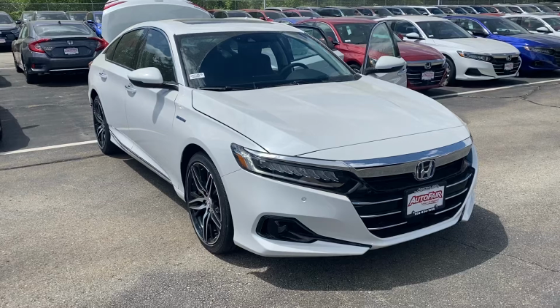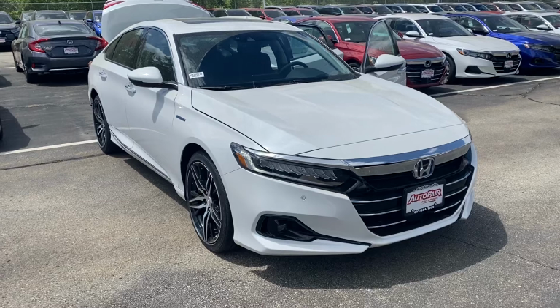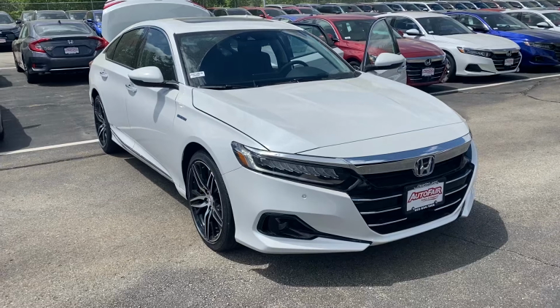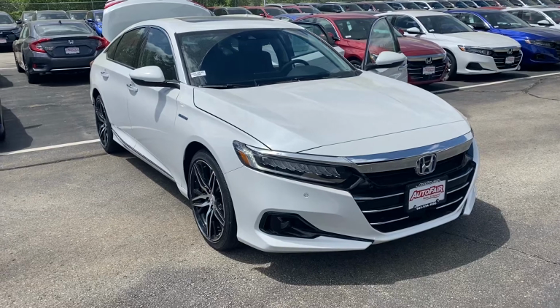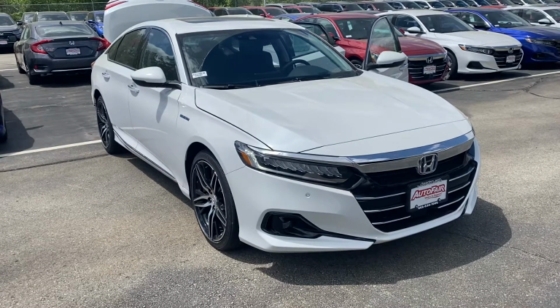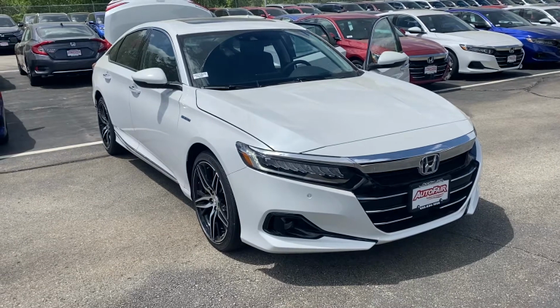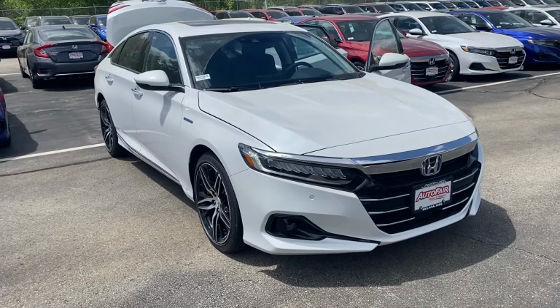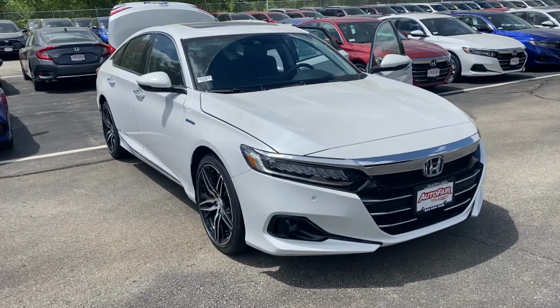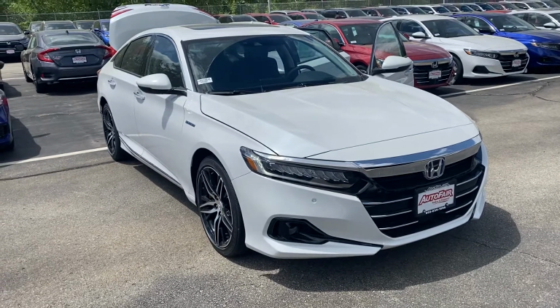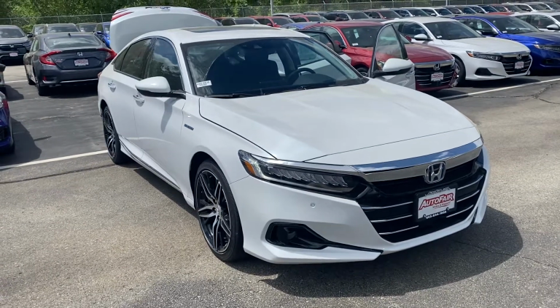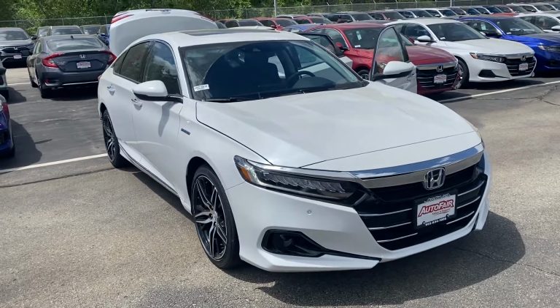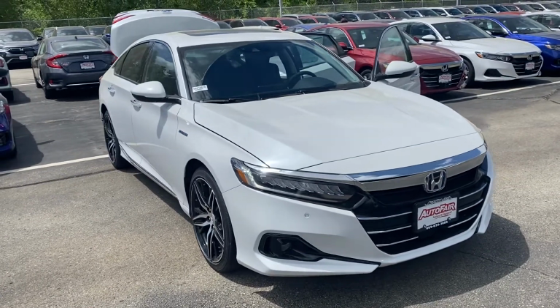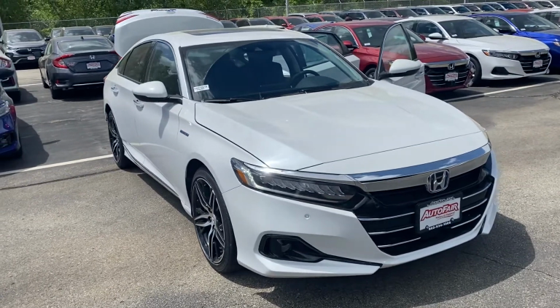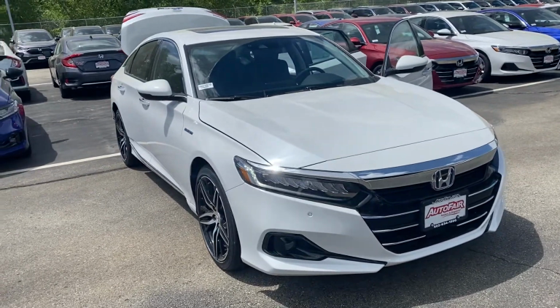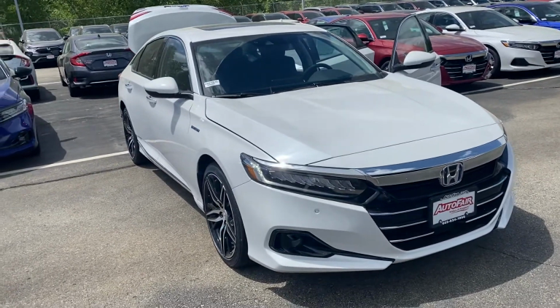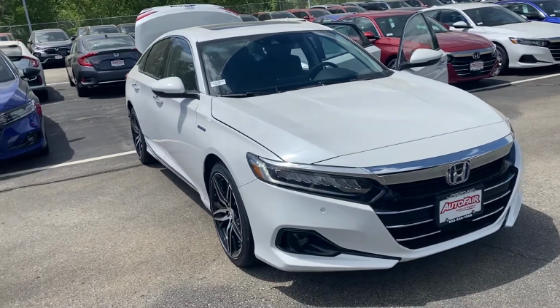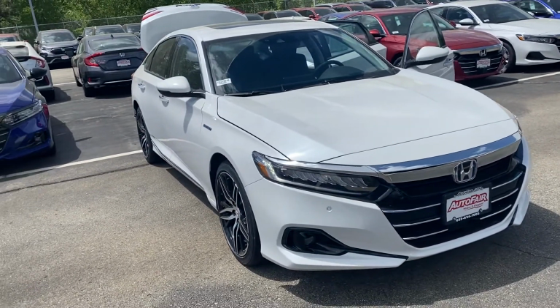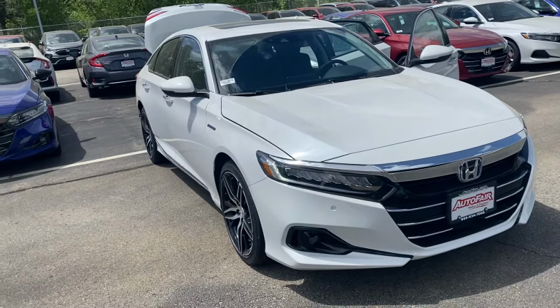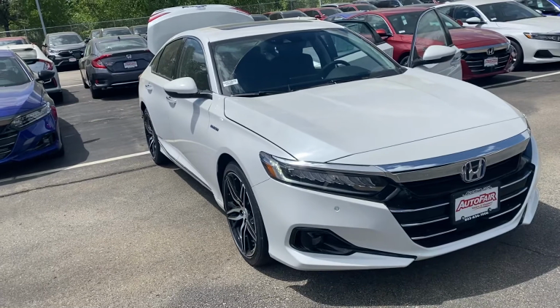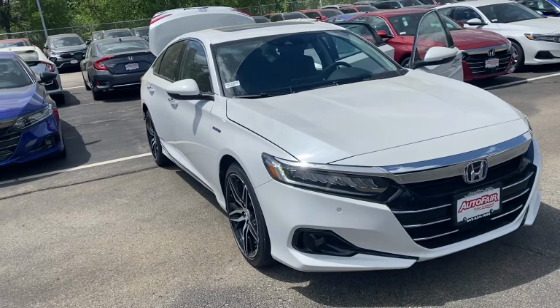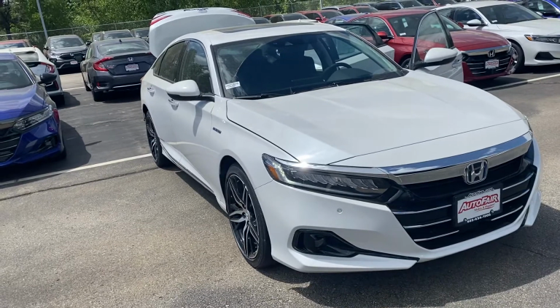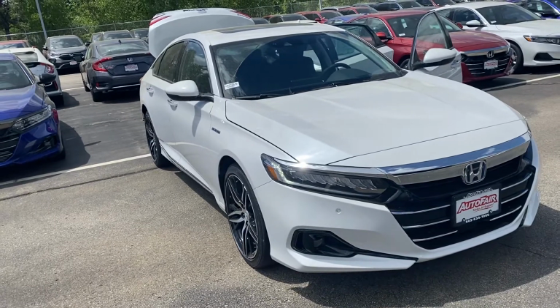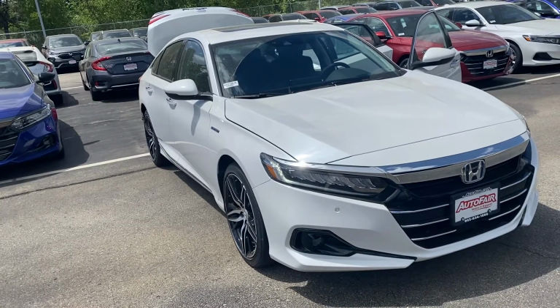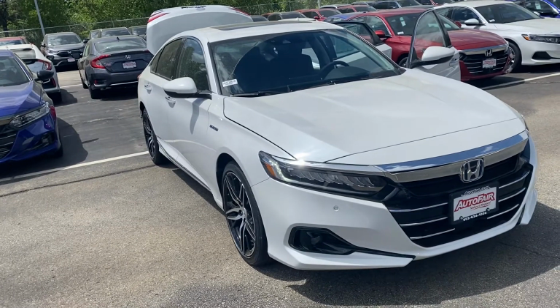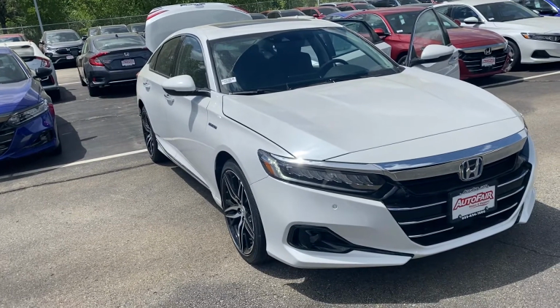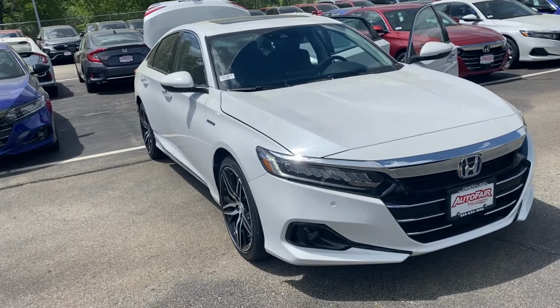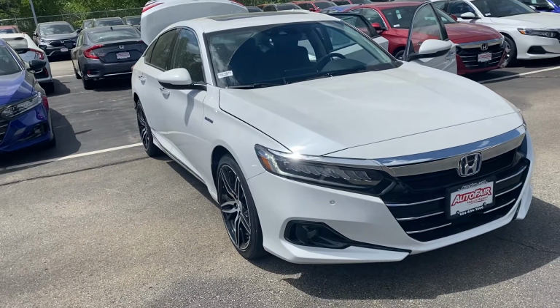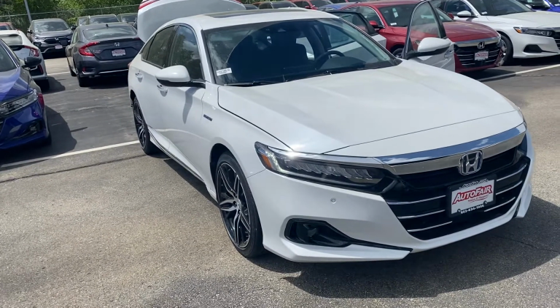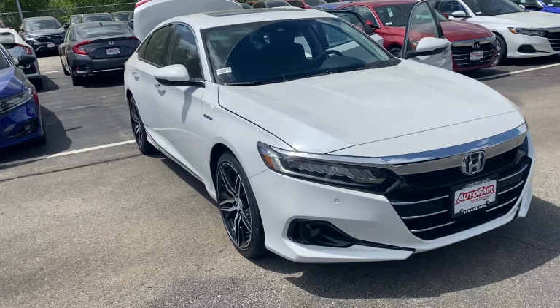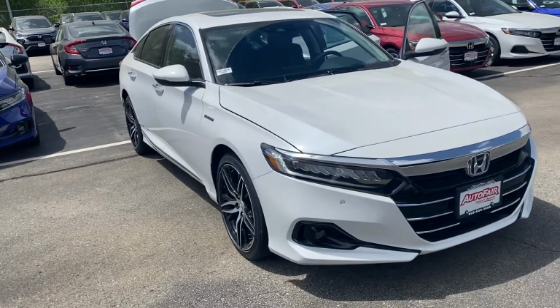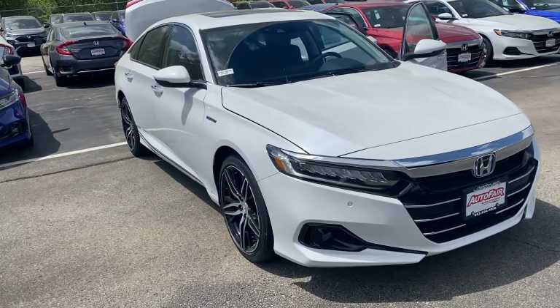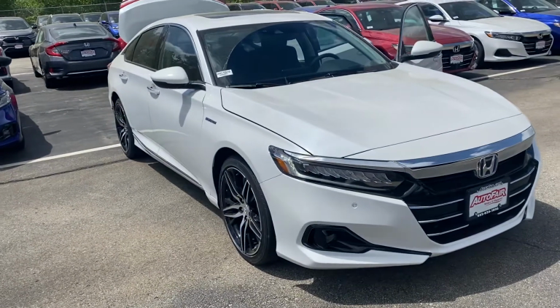Hi Matthew, this is Alisa over at AutoFair Honda showing you your new 2021 Accord Hybrid Touring. I'm going to do a quick walk around for you.